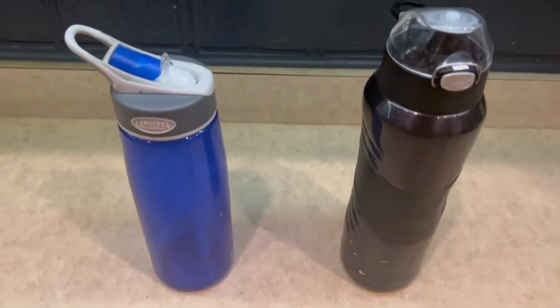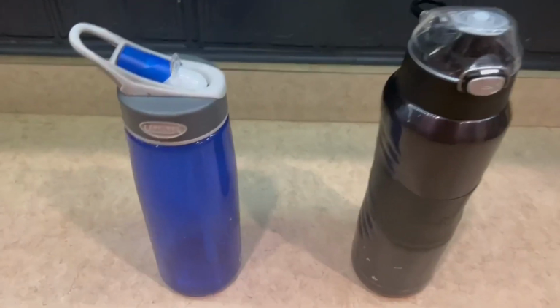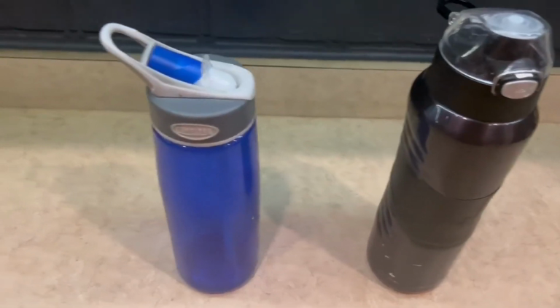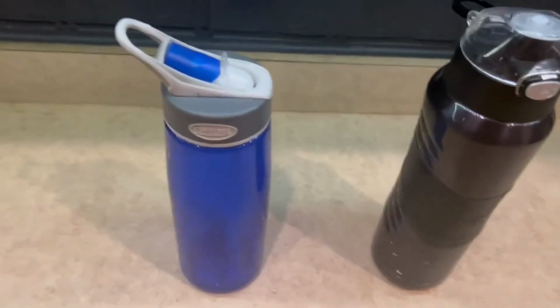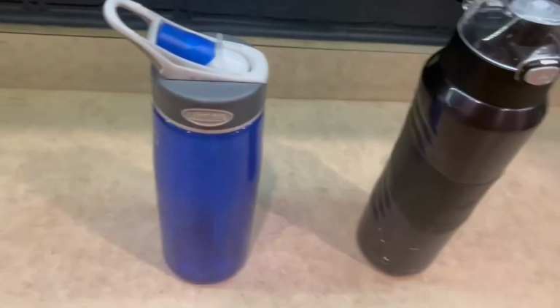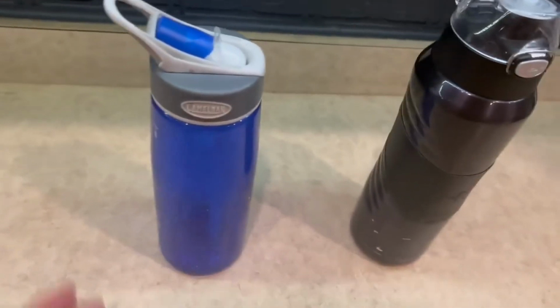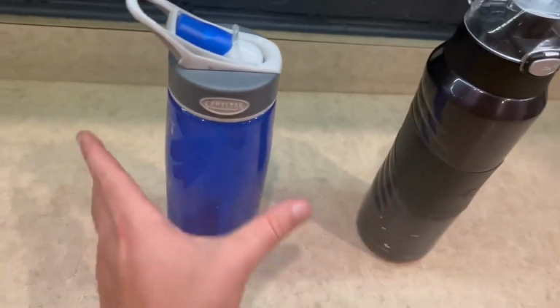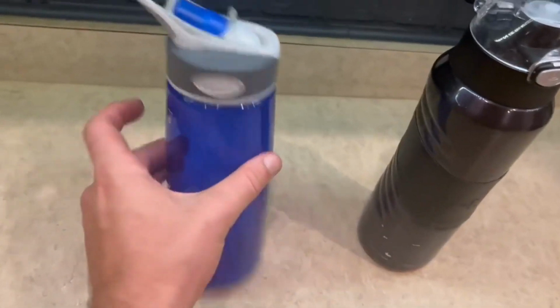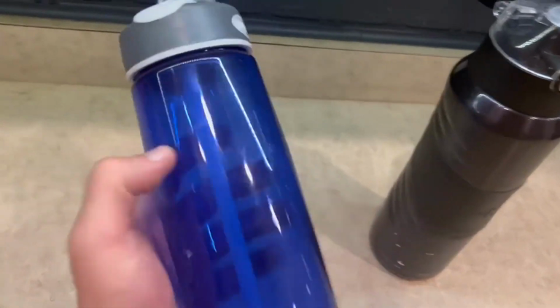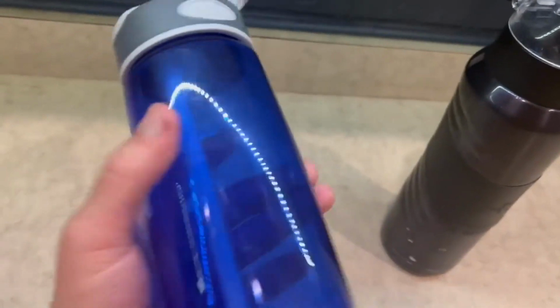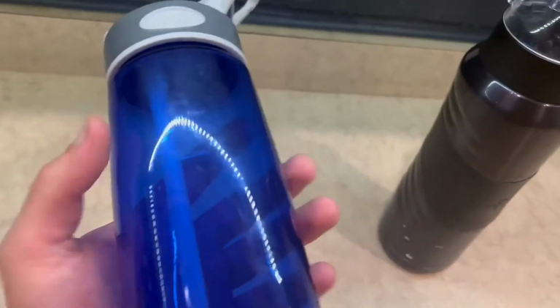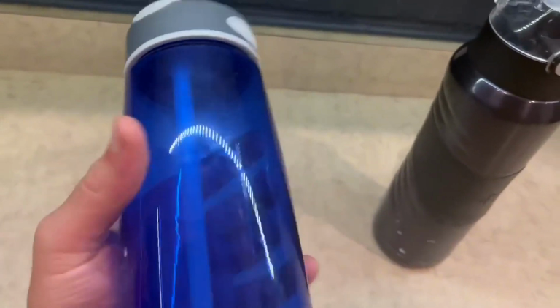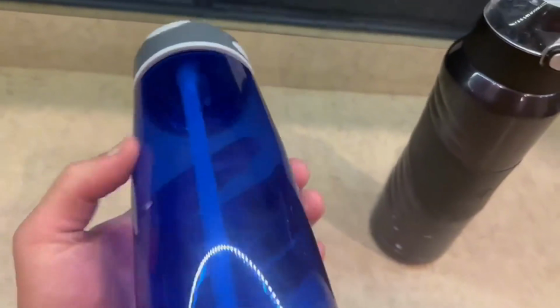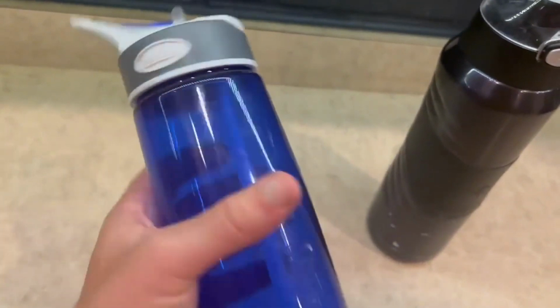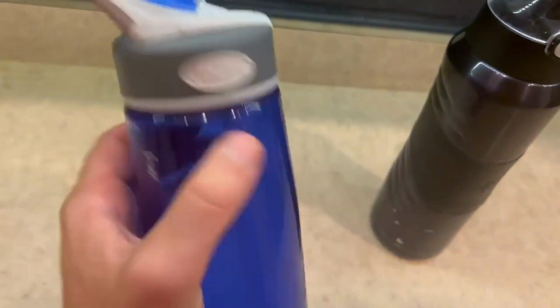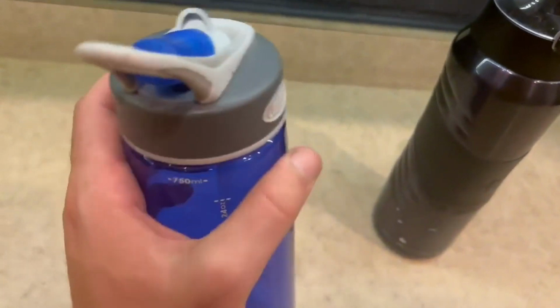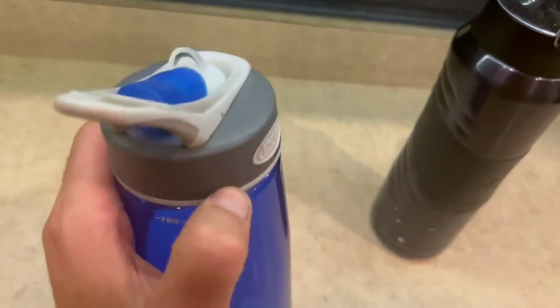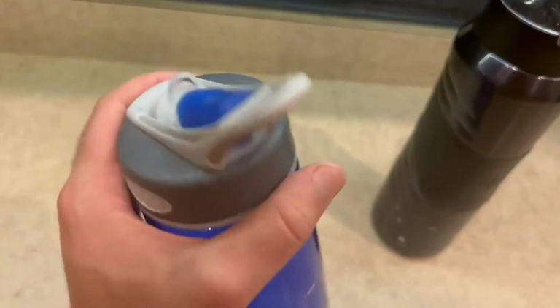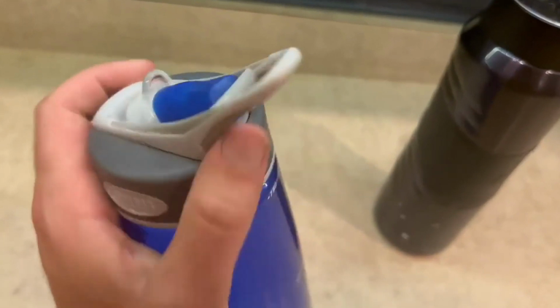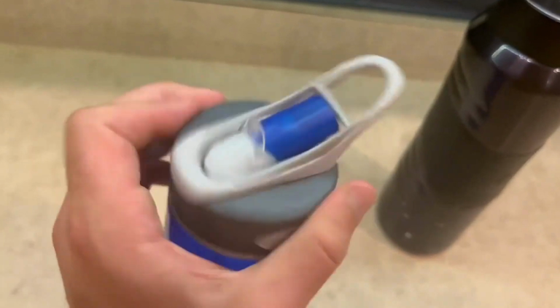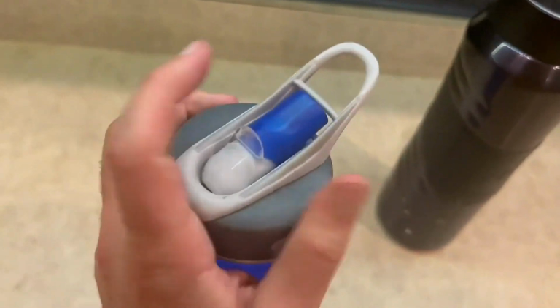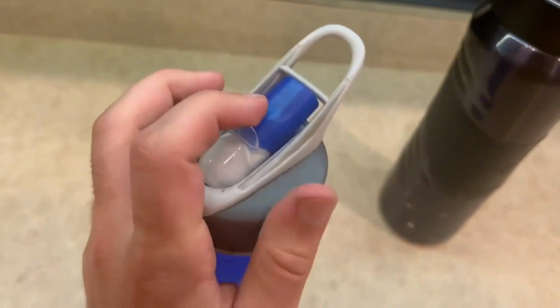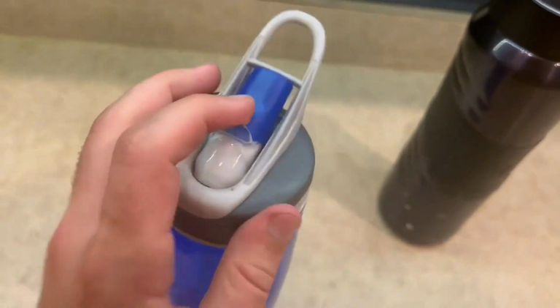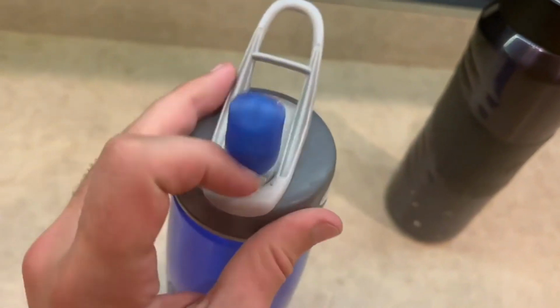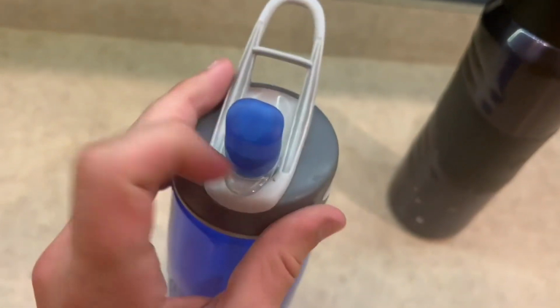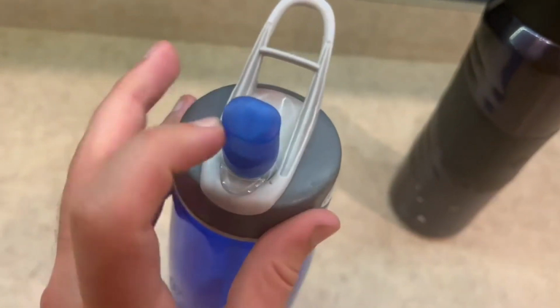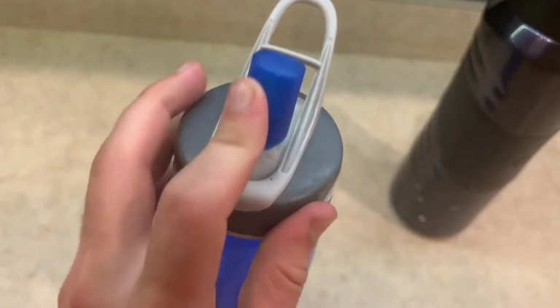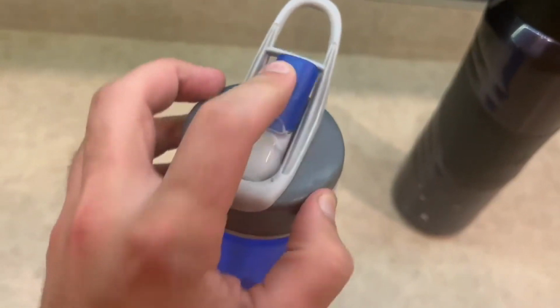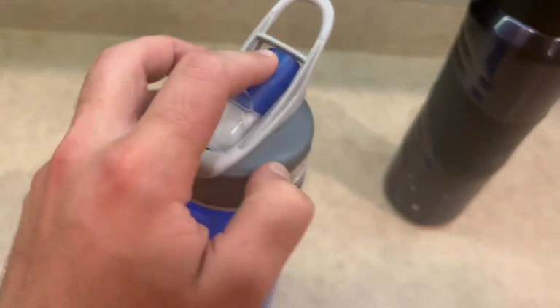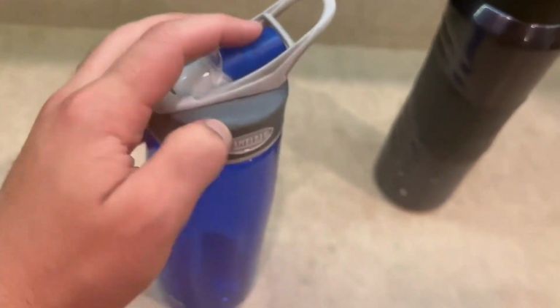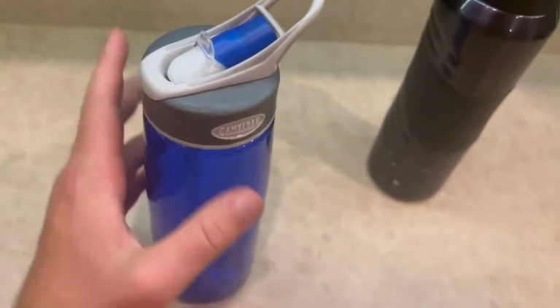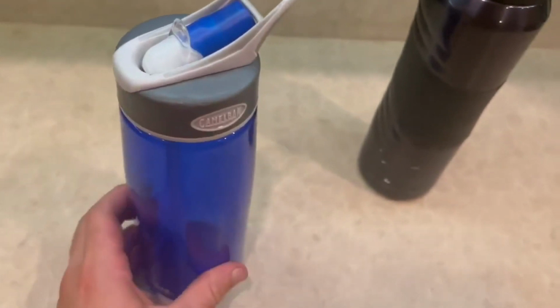For the Camelback, I just love how traditional this looks with kind of the sippy cup on the top. It just looks super awesome in my opinion.